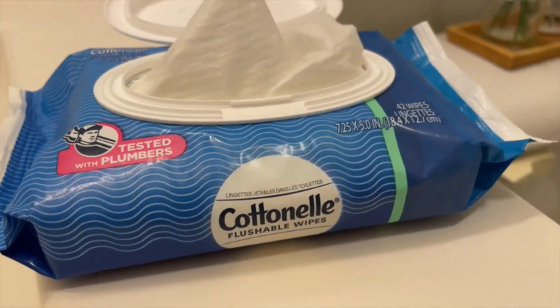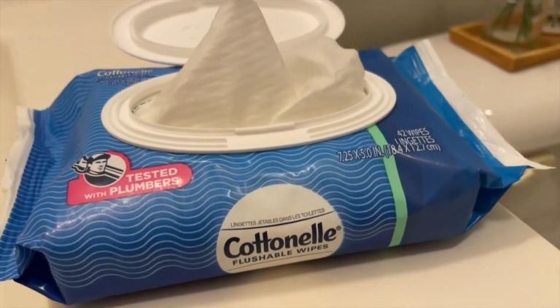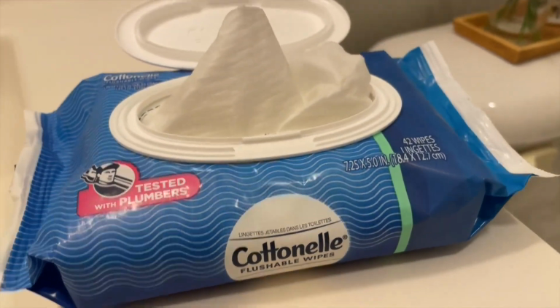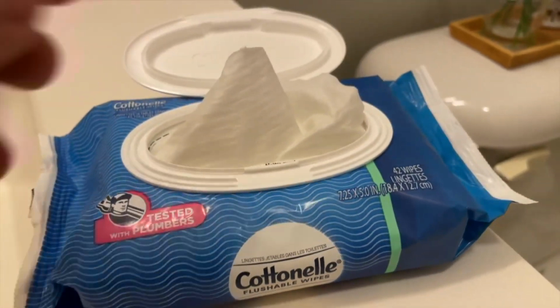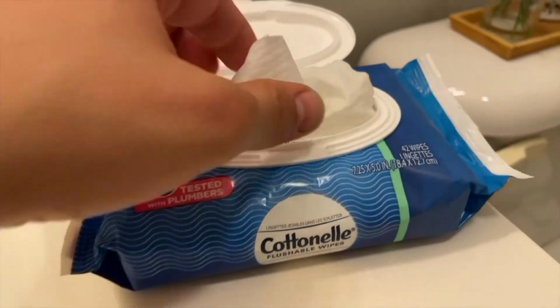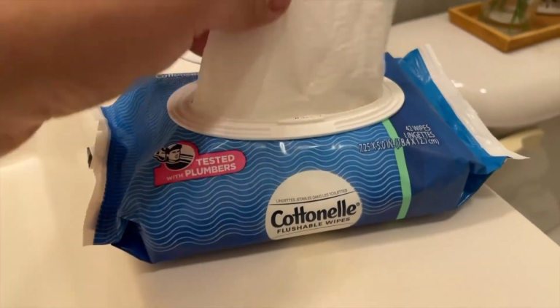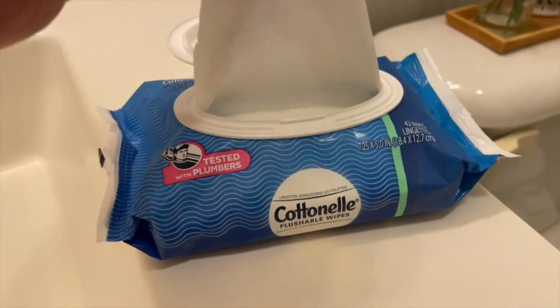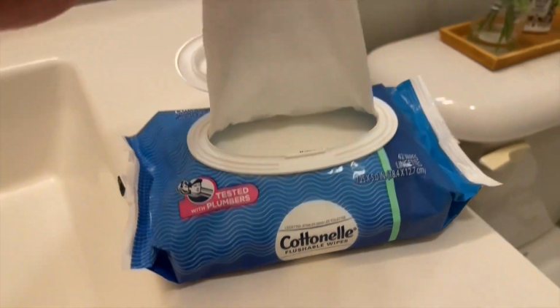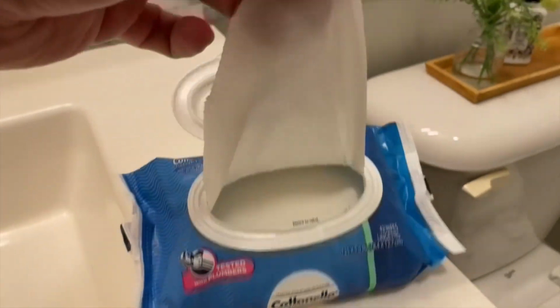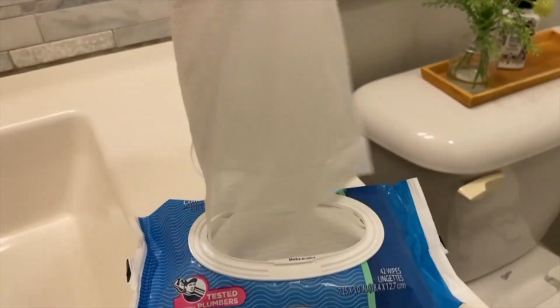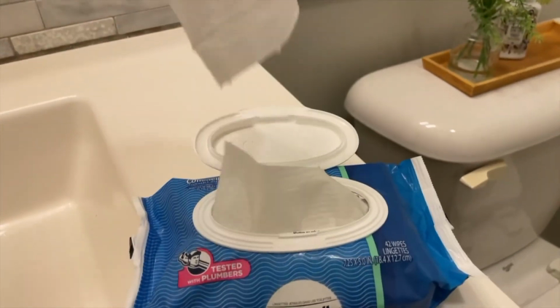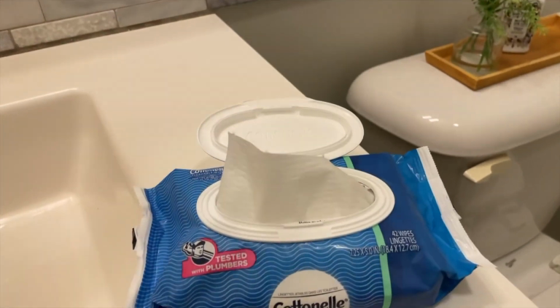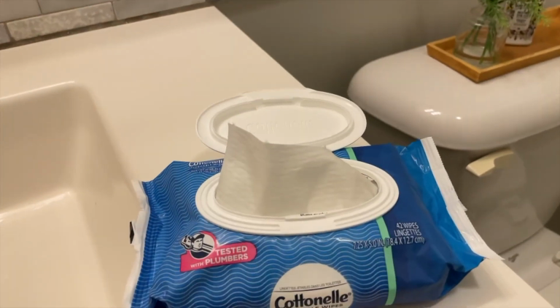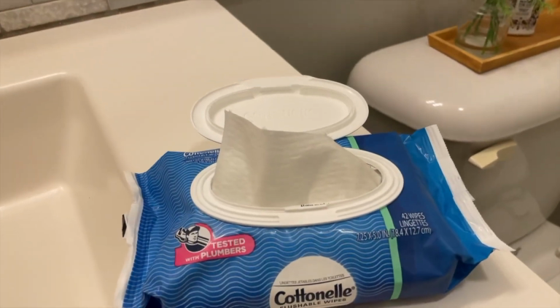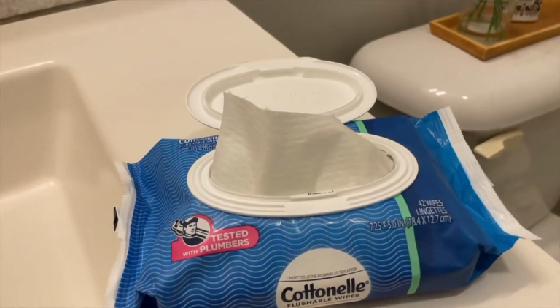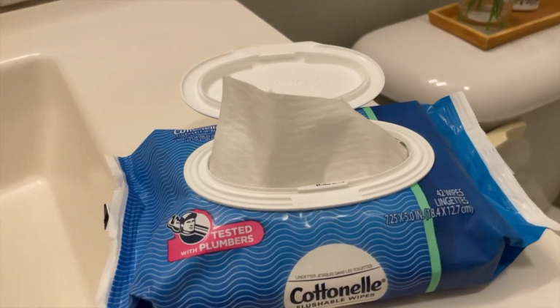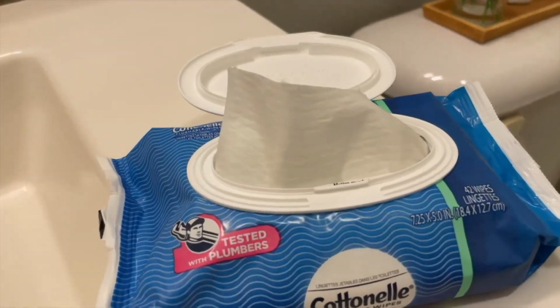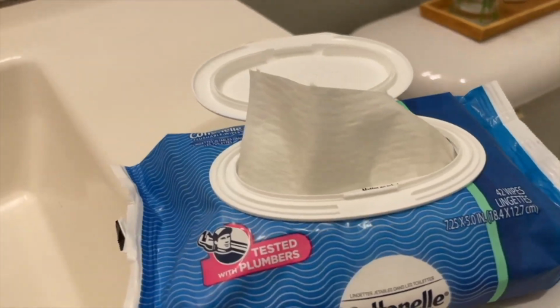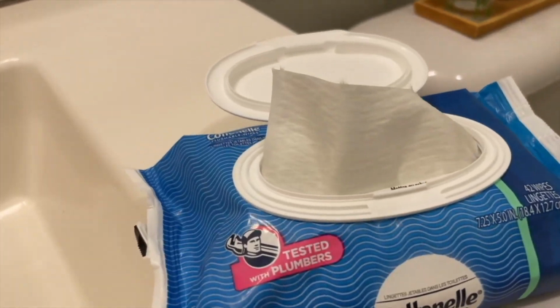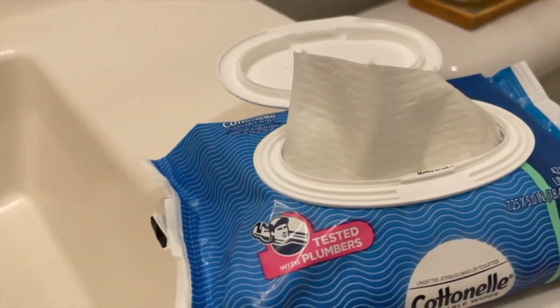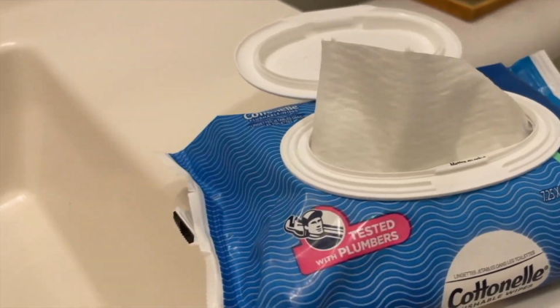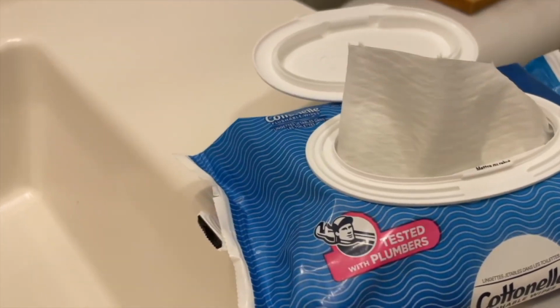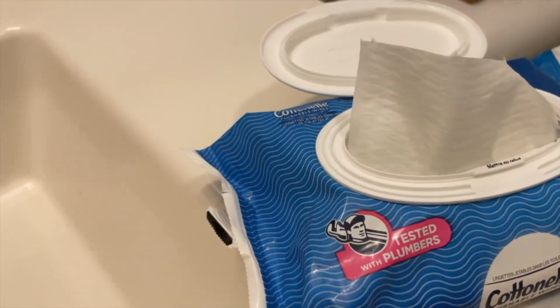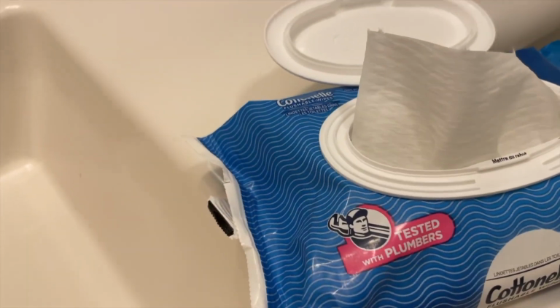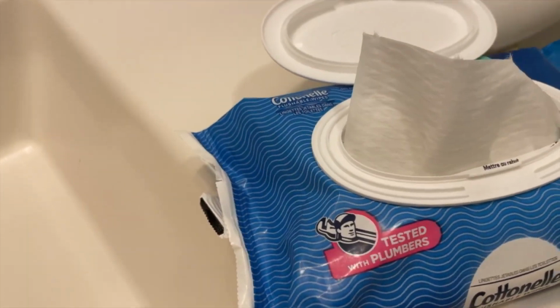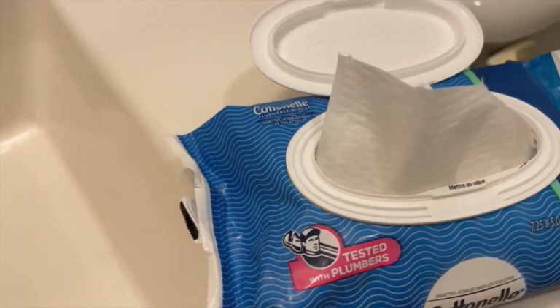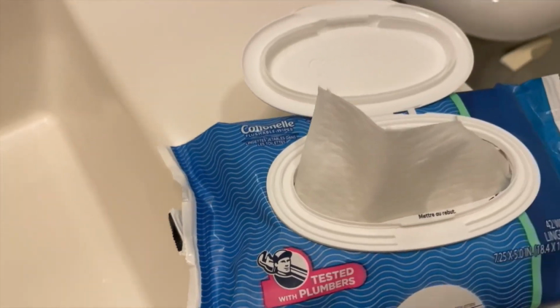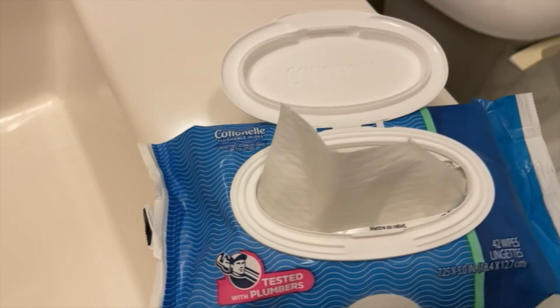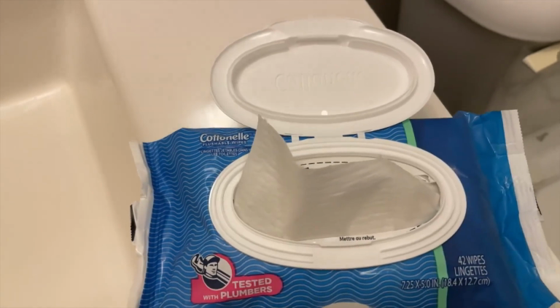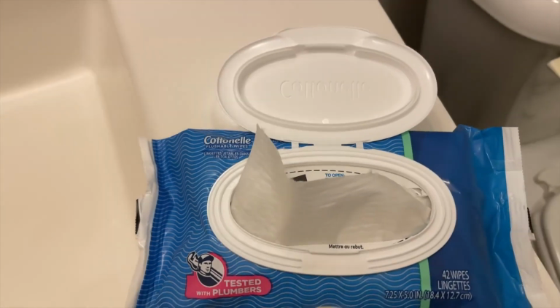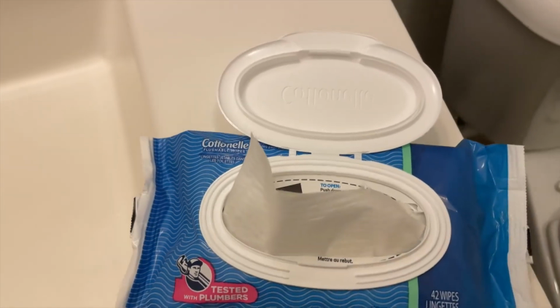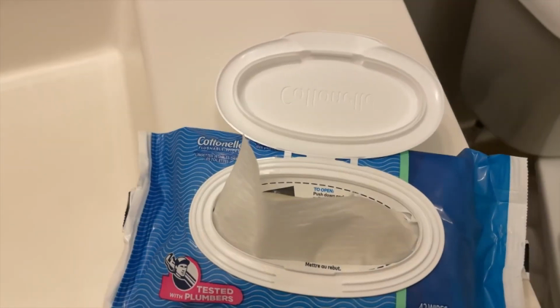These right here are really good for the bathroom specifically because they're flushable. So you can do your thing and then just throw them right there in the toilet, flush it down, nothing to worry about.